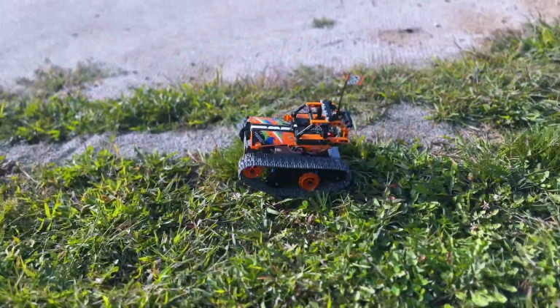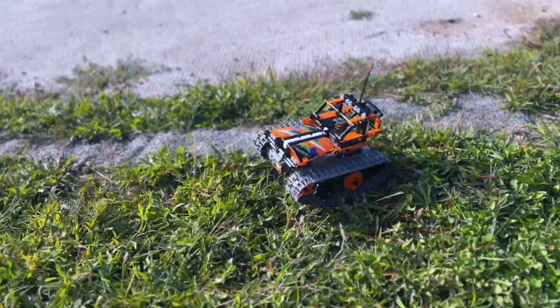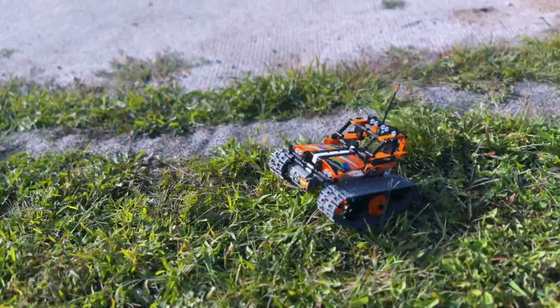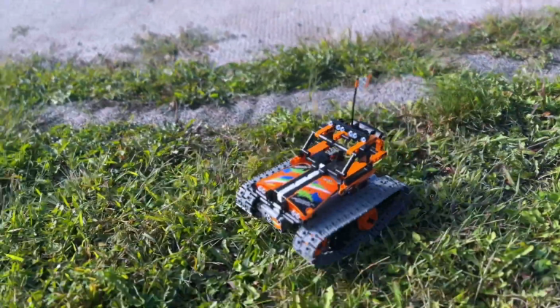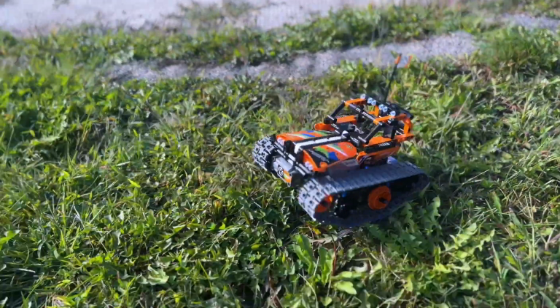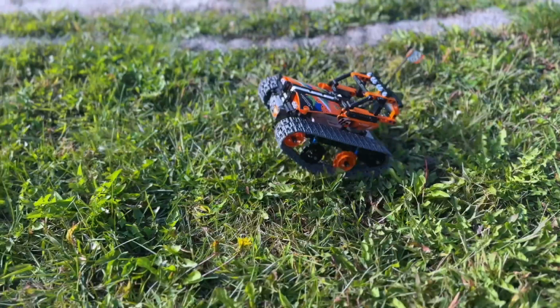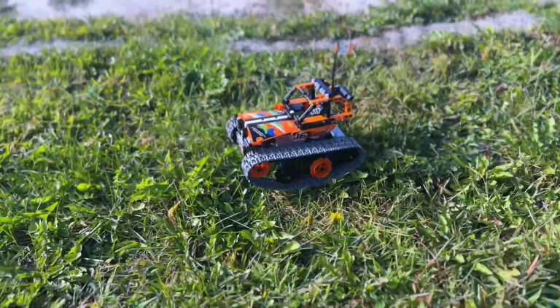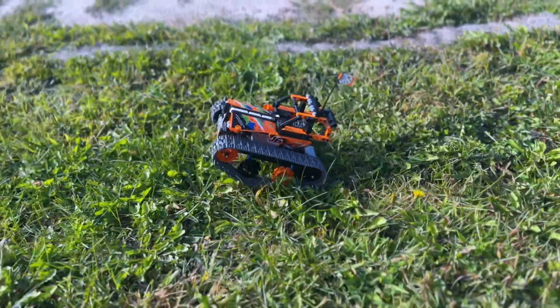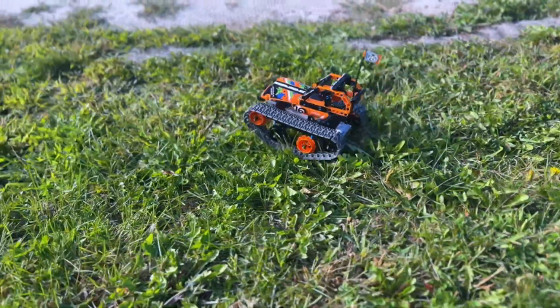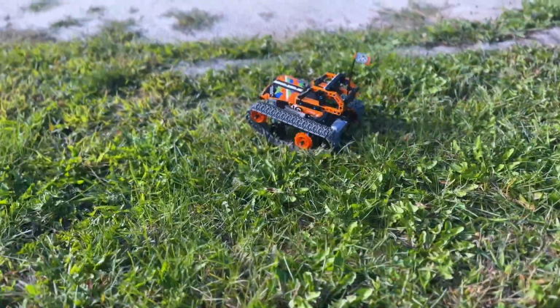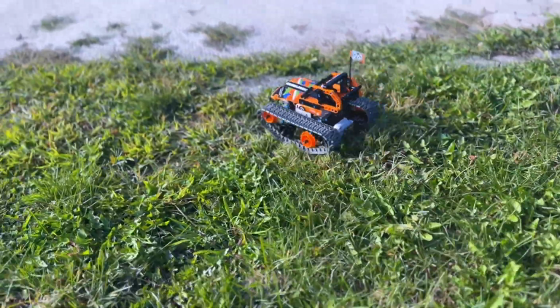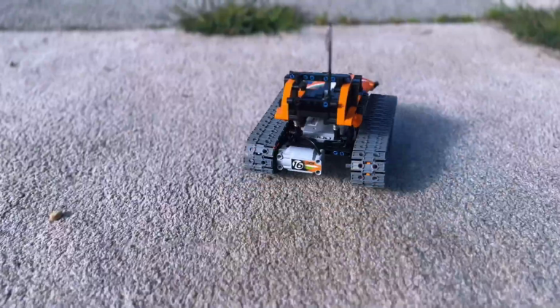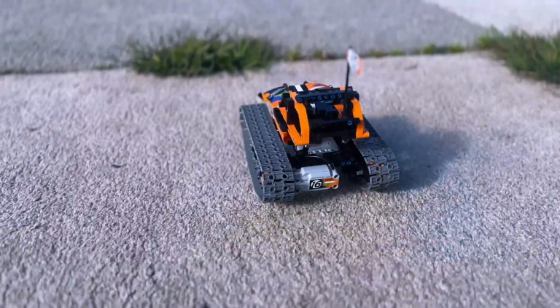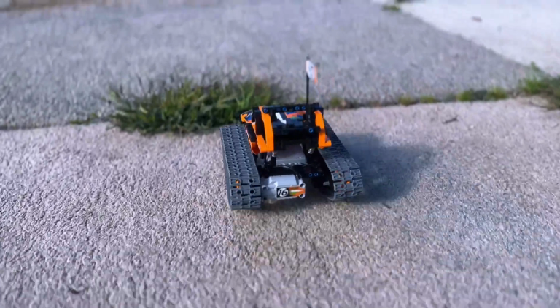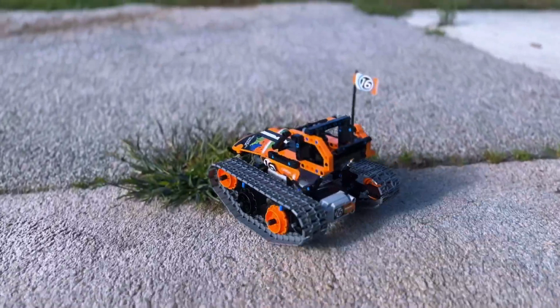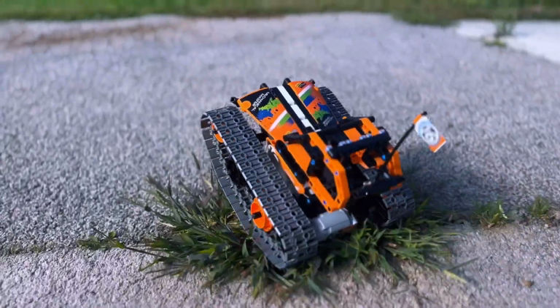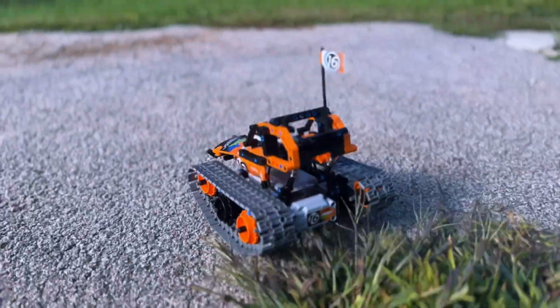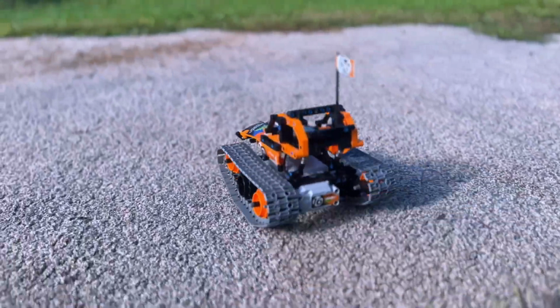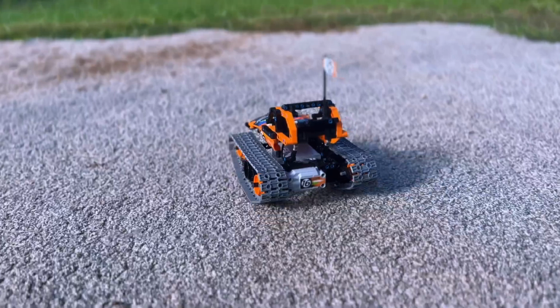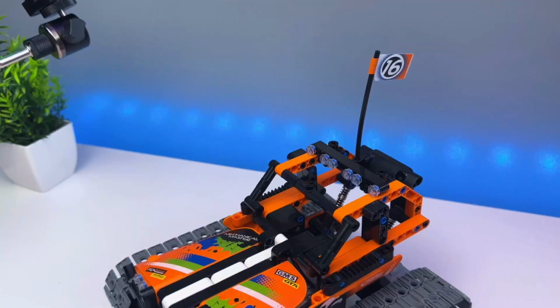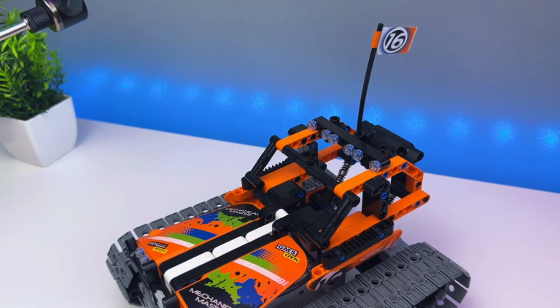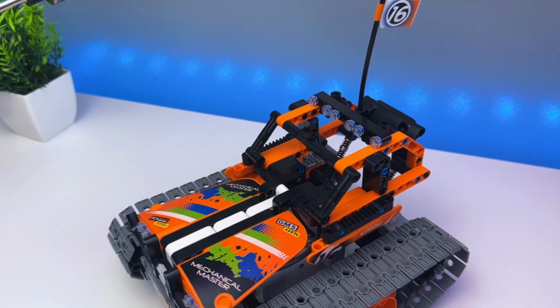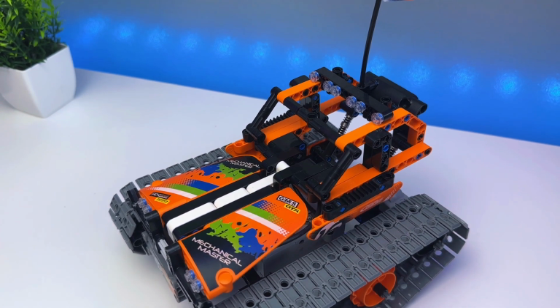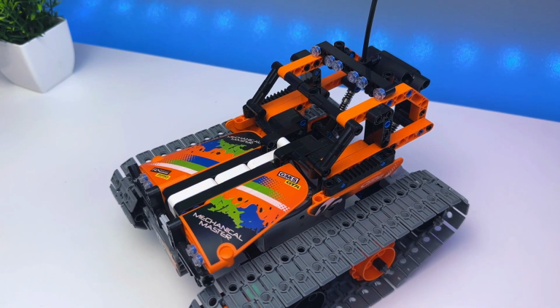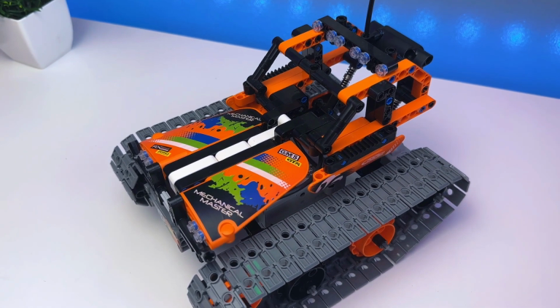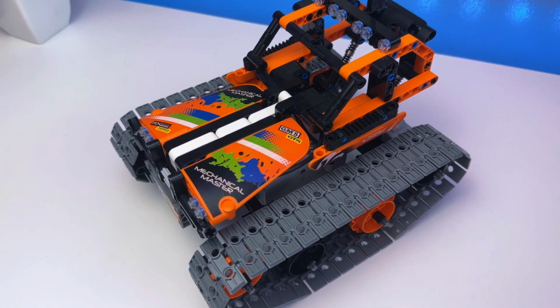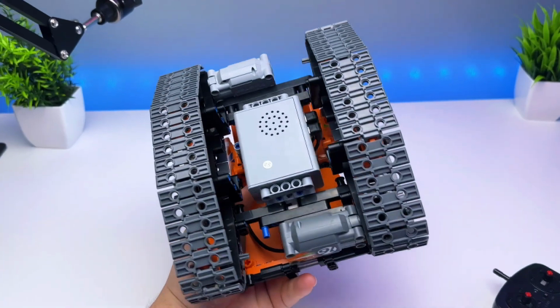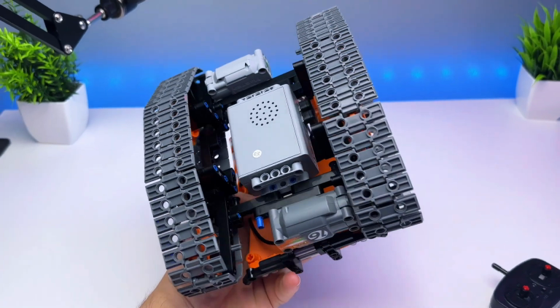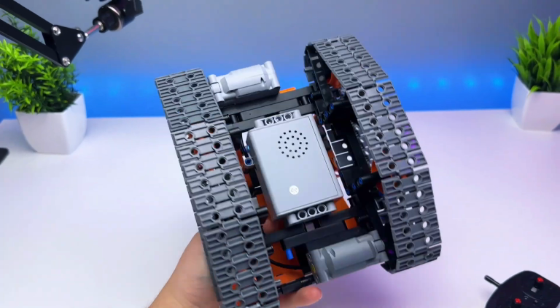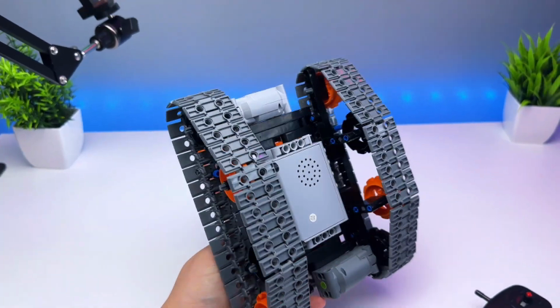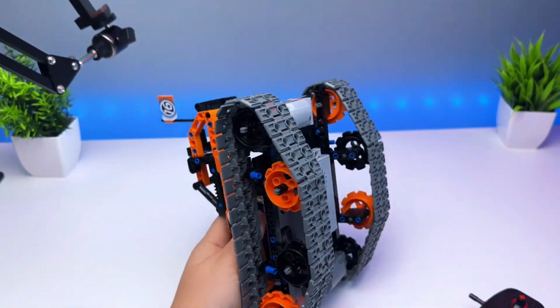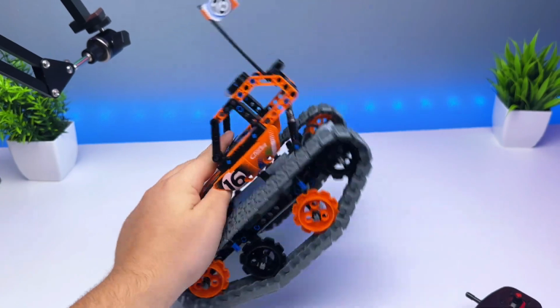As a LEGO fan, this was just really fun putting together and then driving around. My siblings think it's really cool, and they've enjoyed driving it as well. If you know someone that likes LEGO or maybe RC cars, I think this would make a great gift or maybe a Christmas present. Totally would recommend.